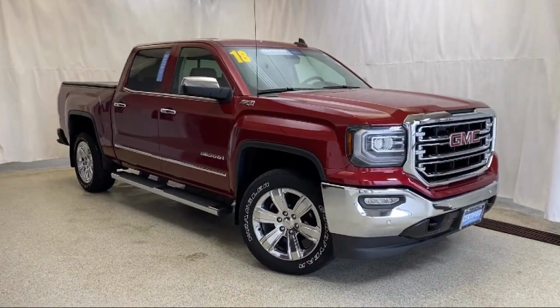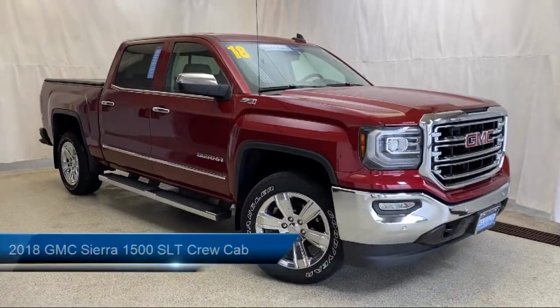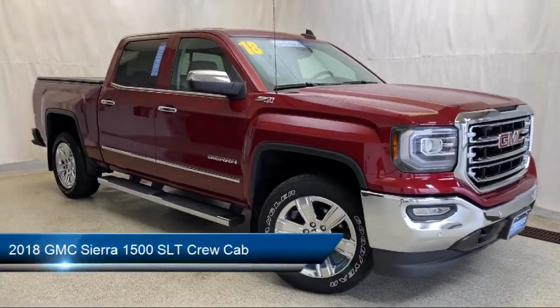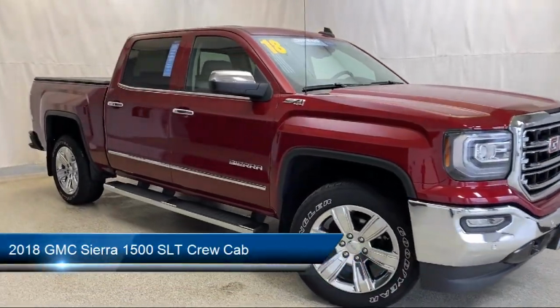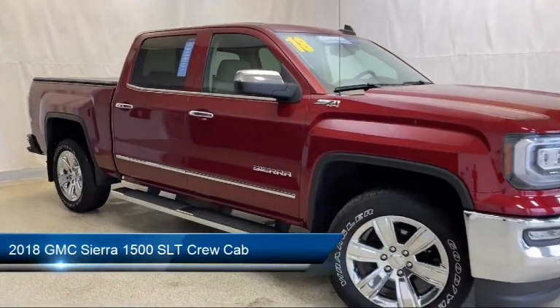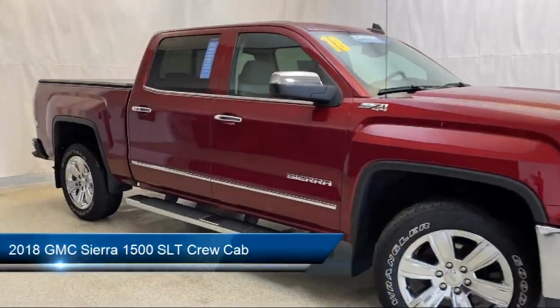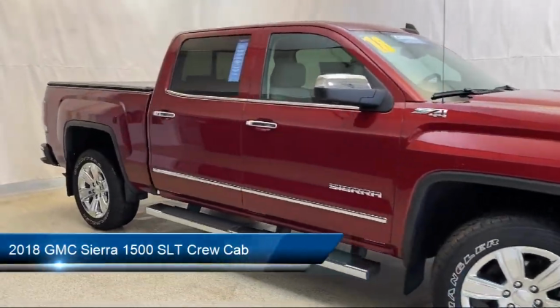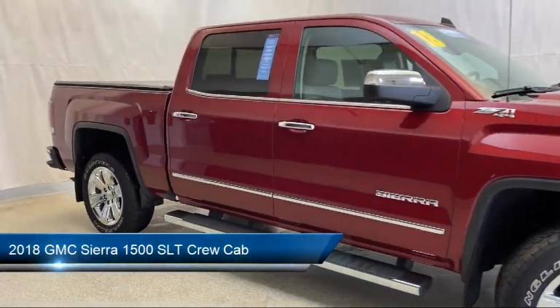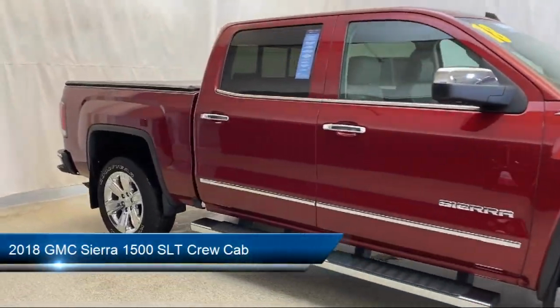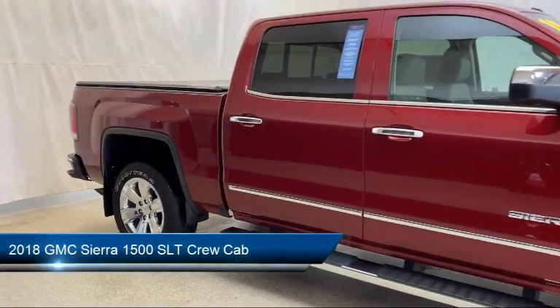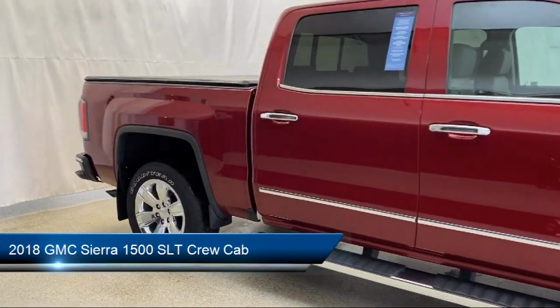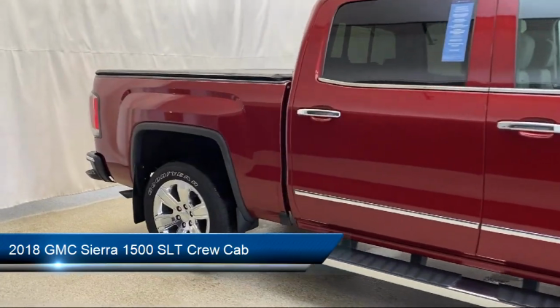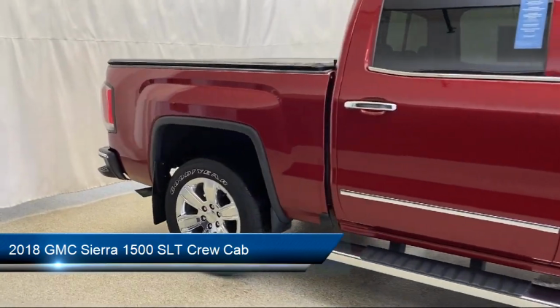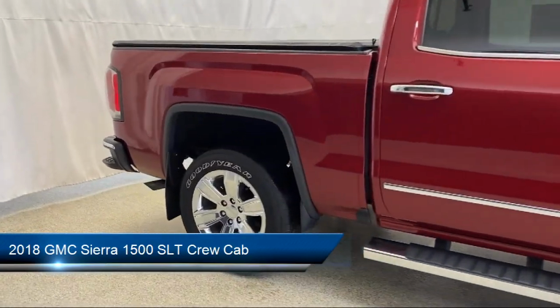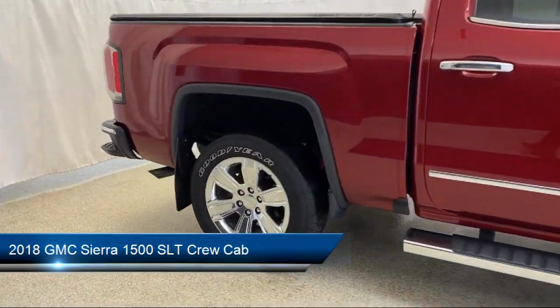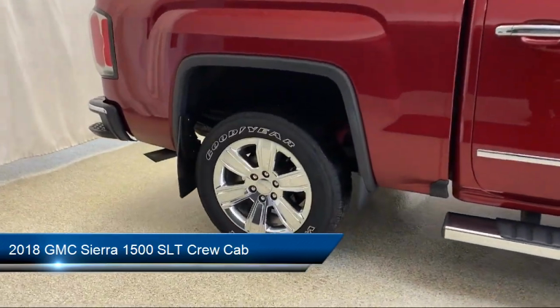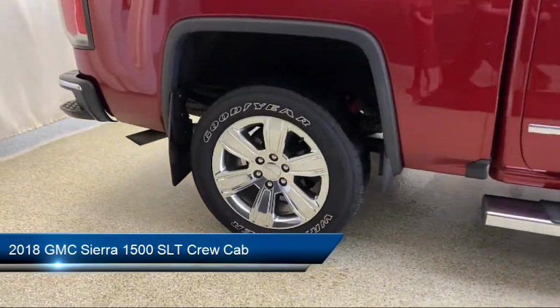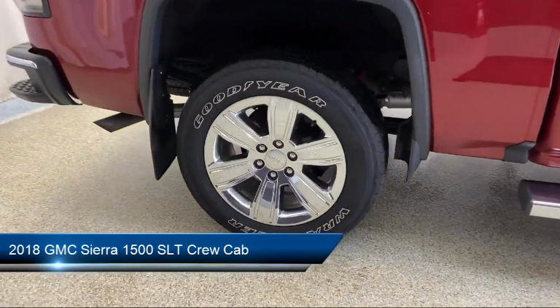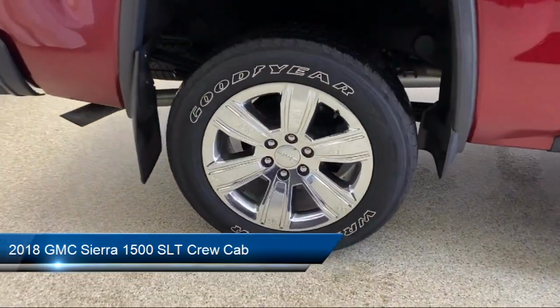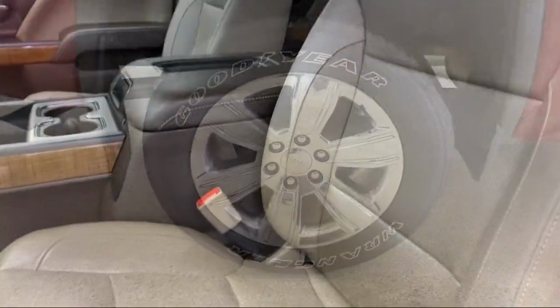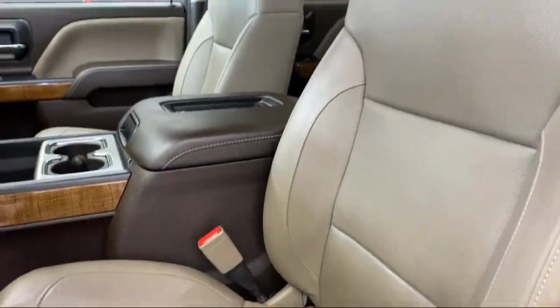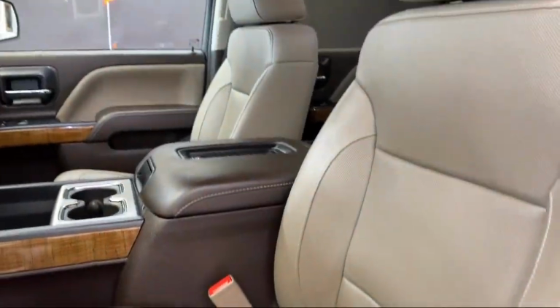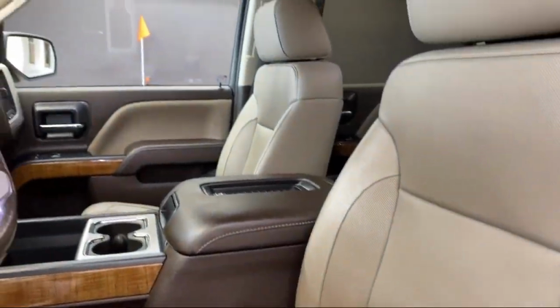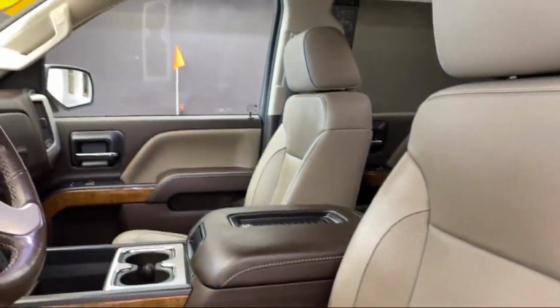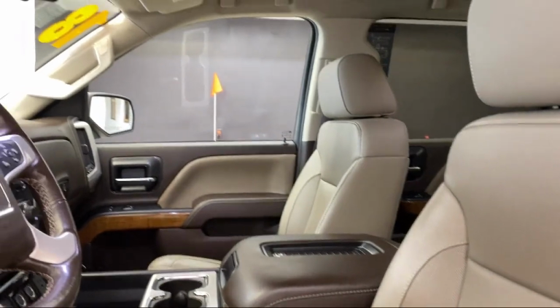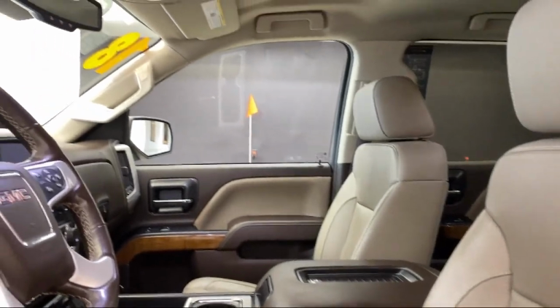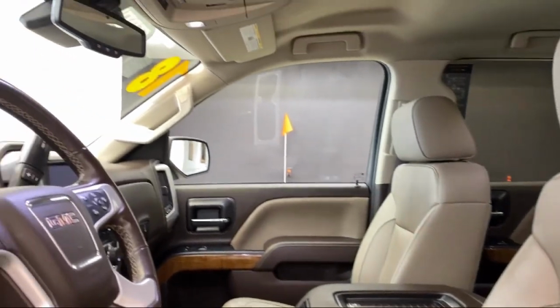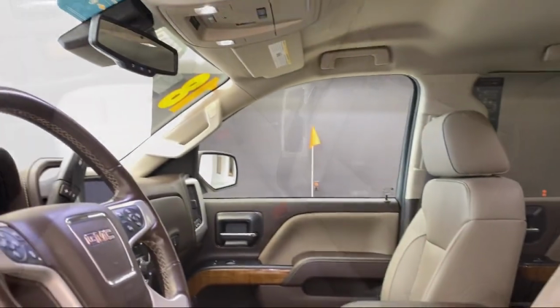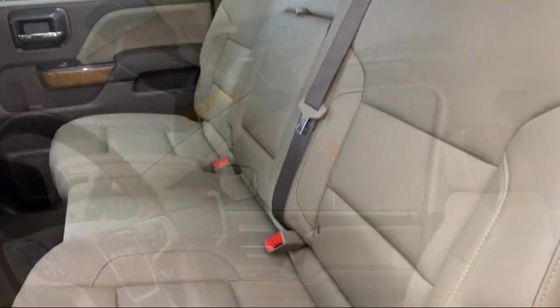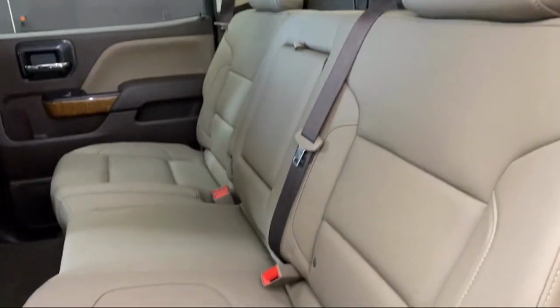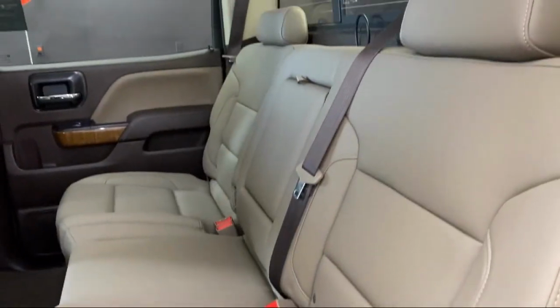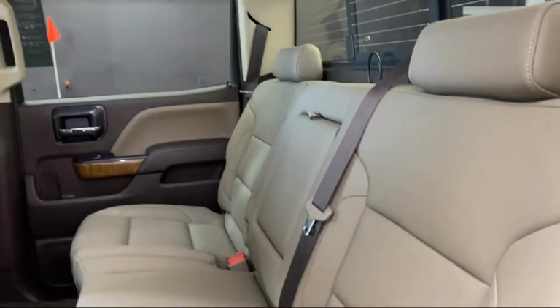It comes equipped with heated front seats, LED cargo box lighting, keyless entry, chrome bumpers, Bose premium audio system, and climate control.